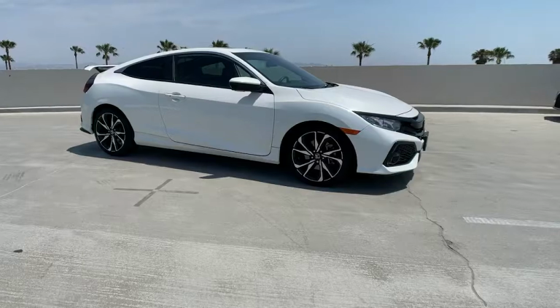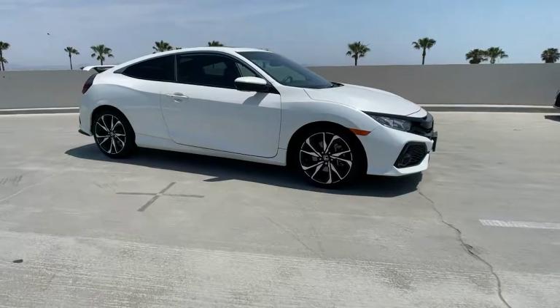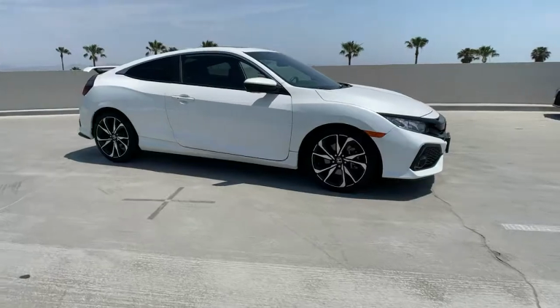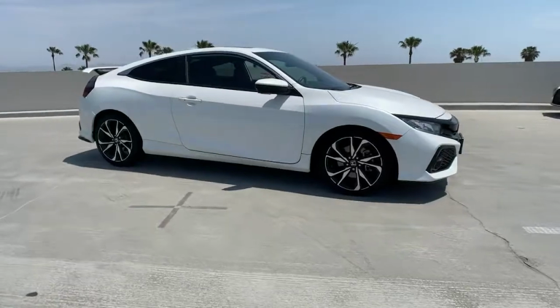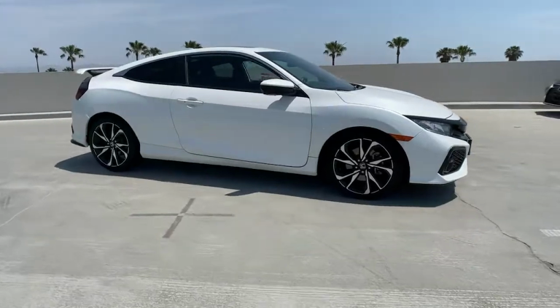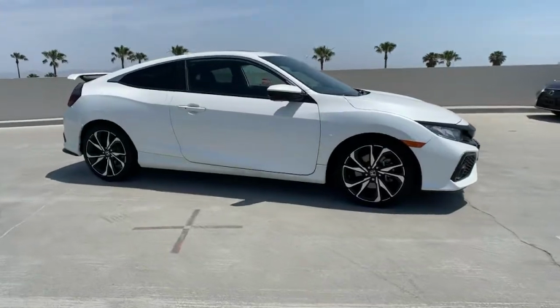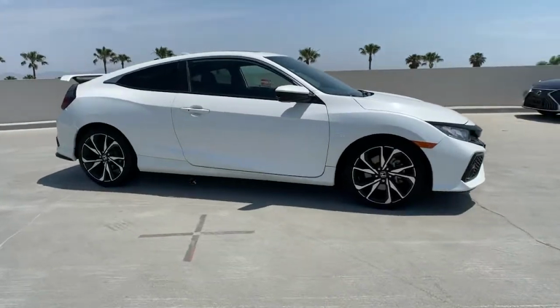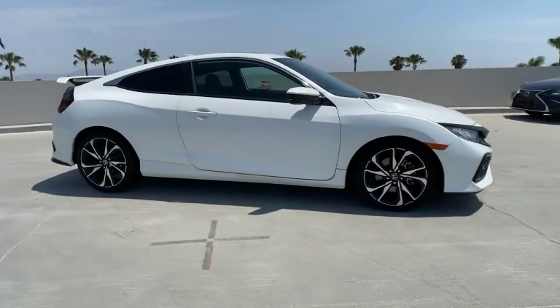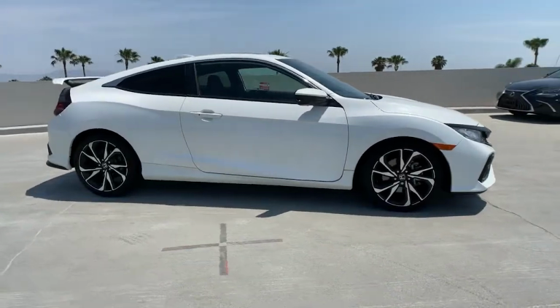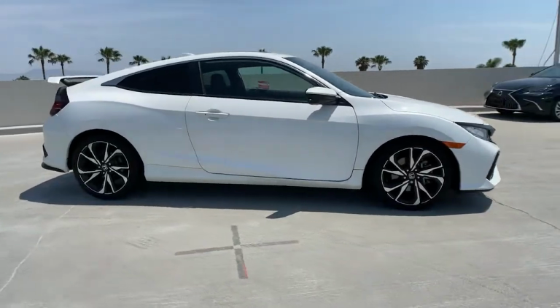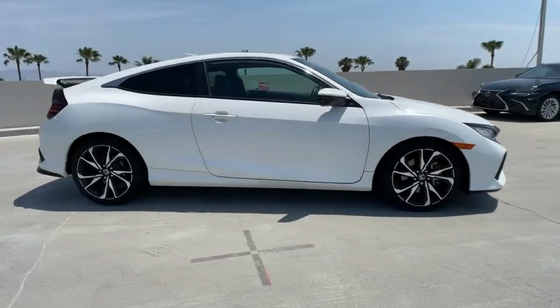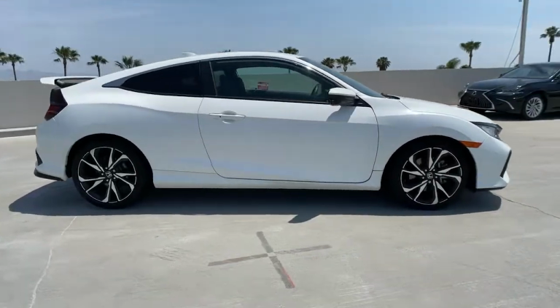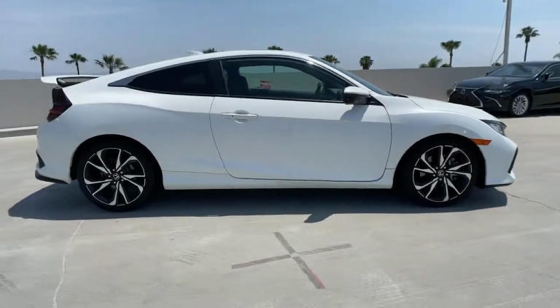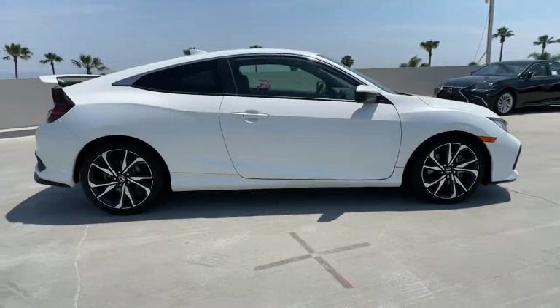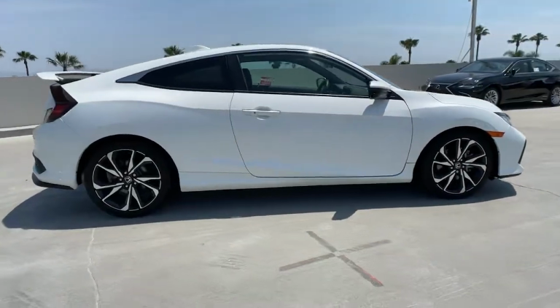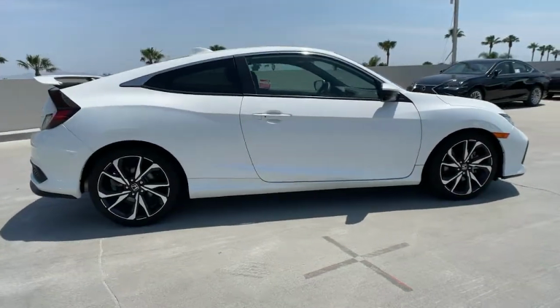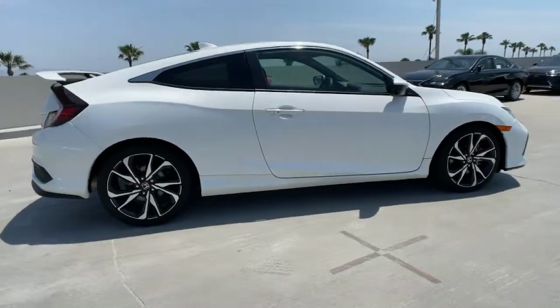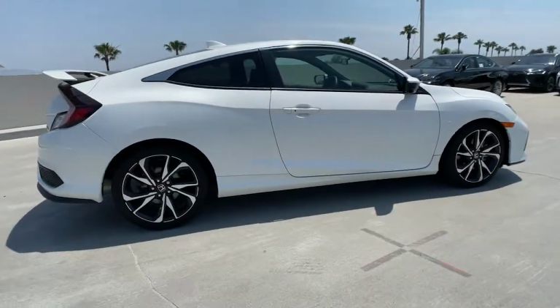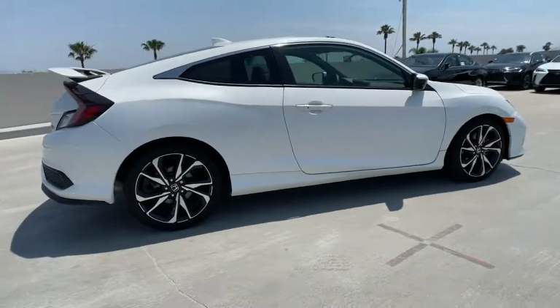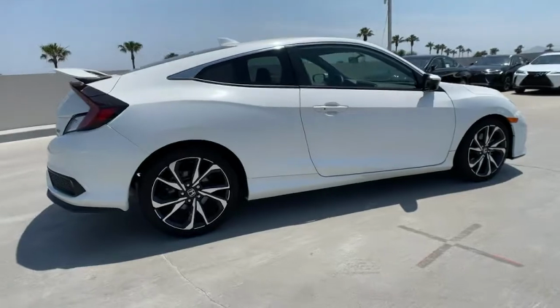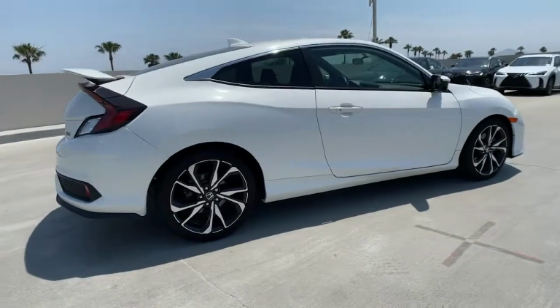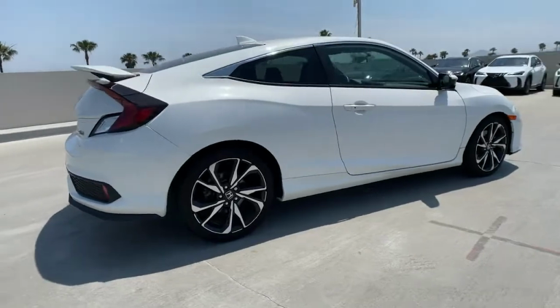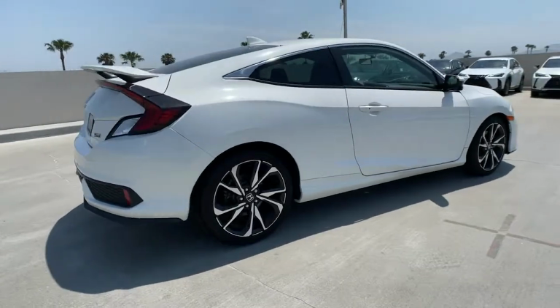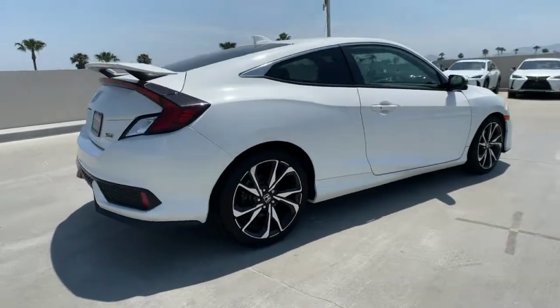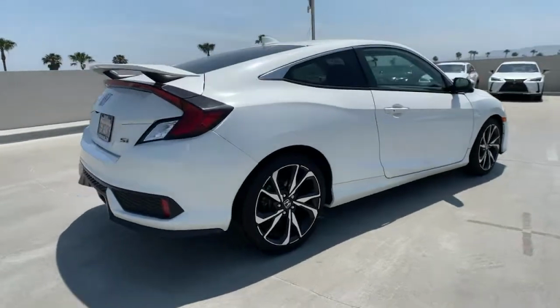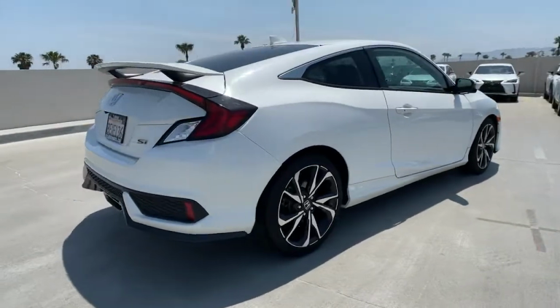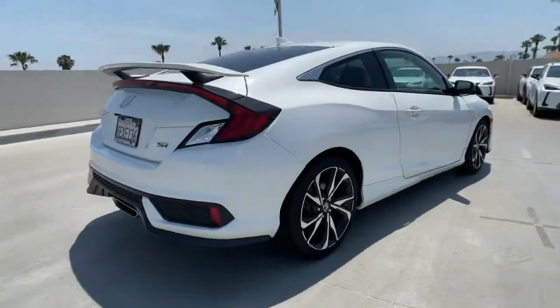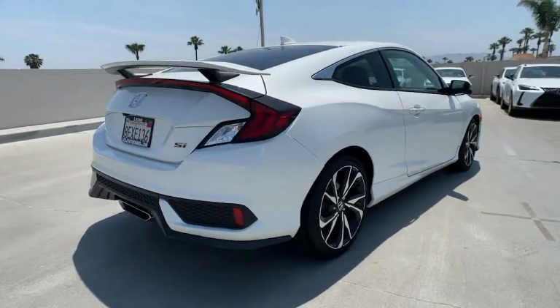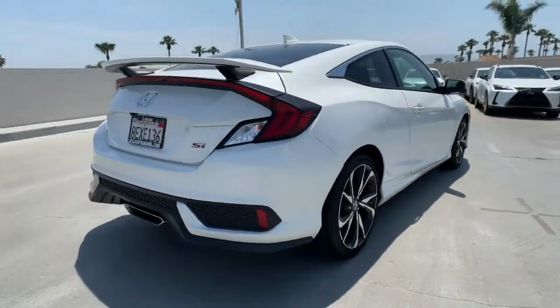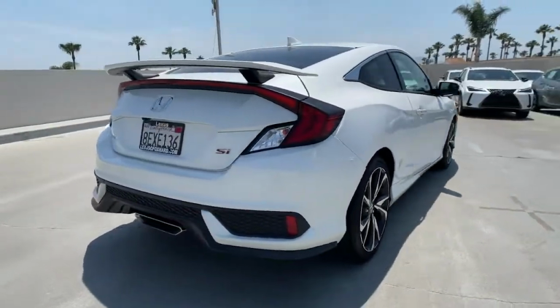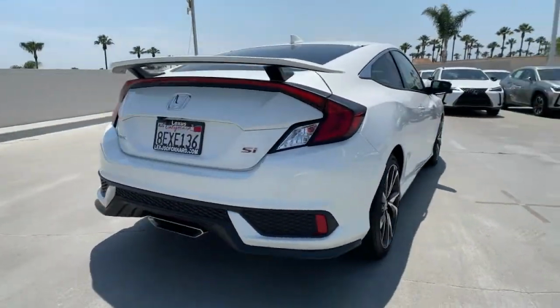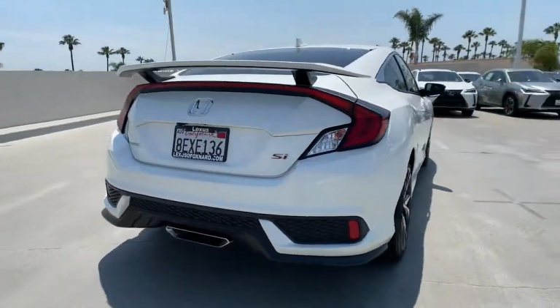Check out this 2018 Honda Civic. This vehicle still has fewer than 25,000 miles on the clock, so it won't last long.